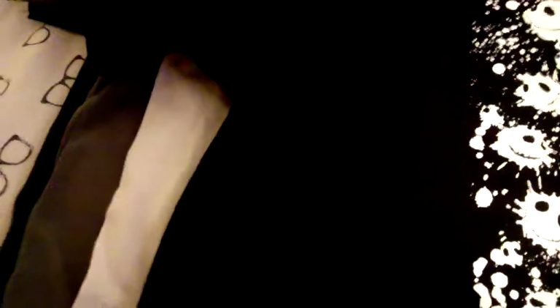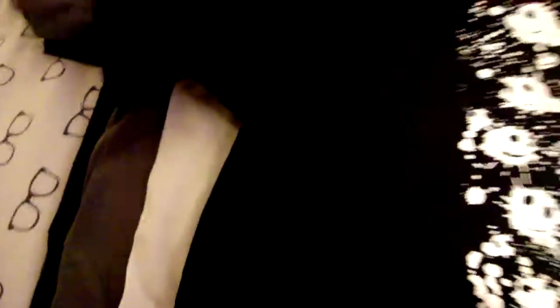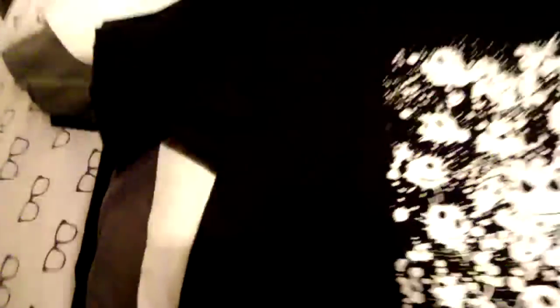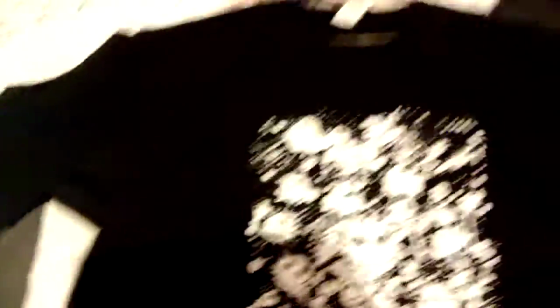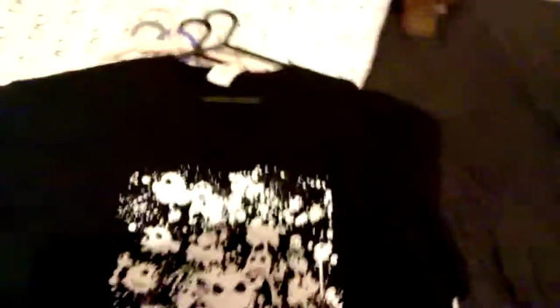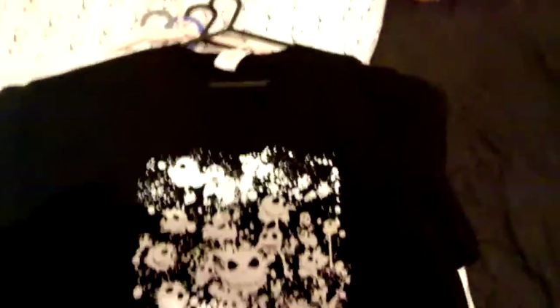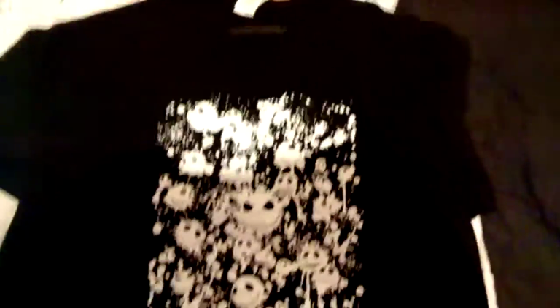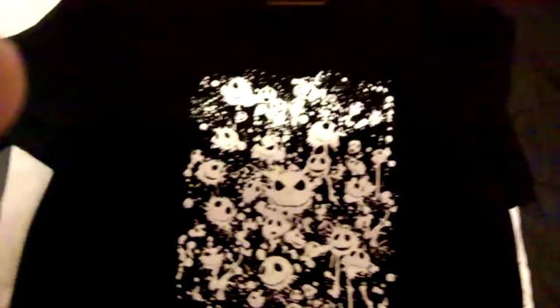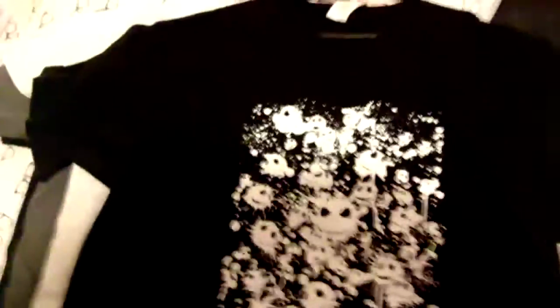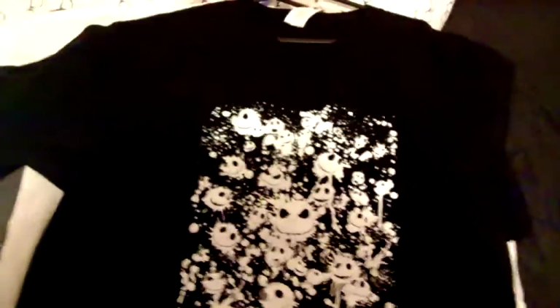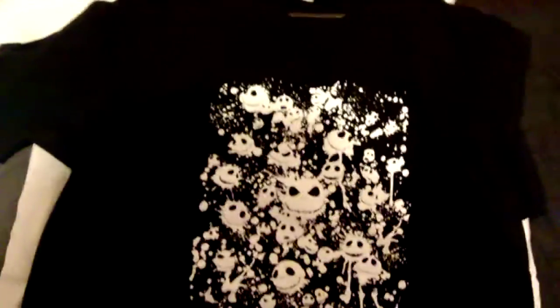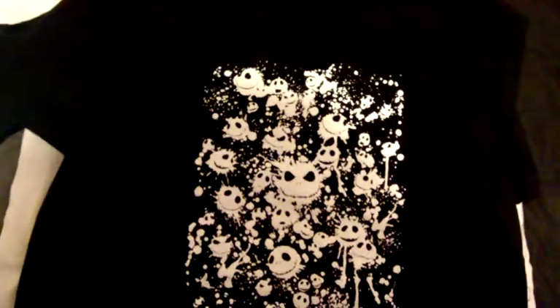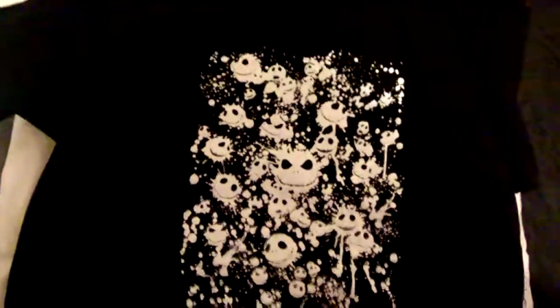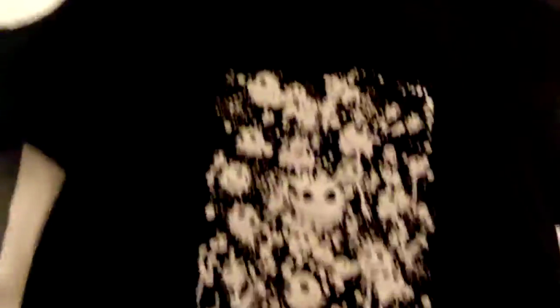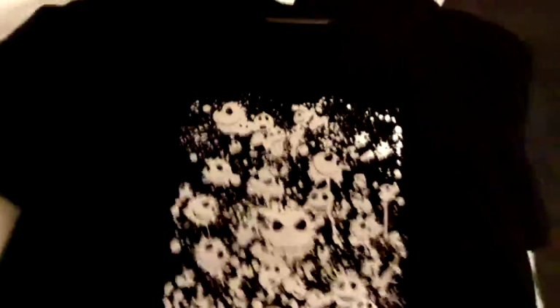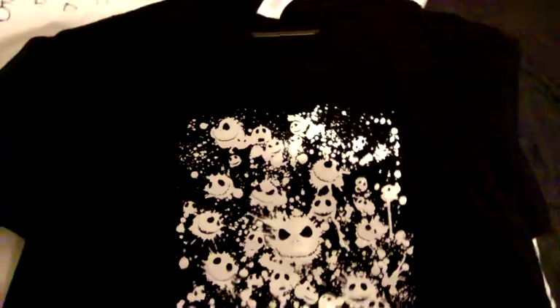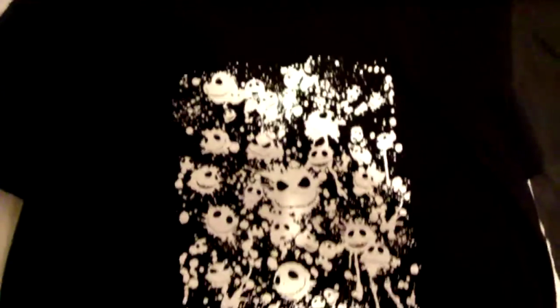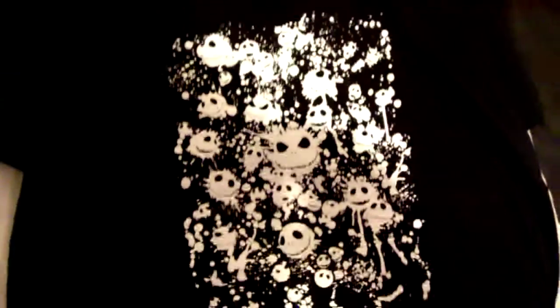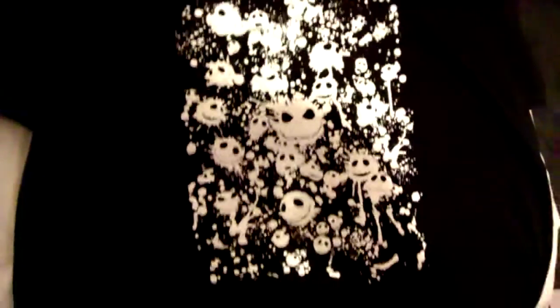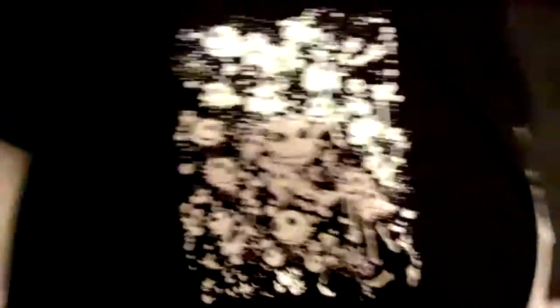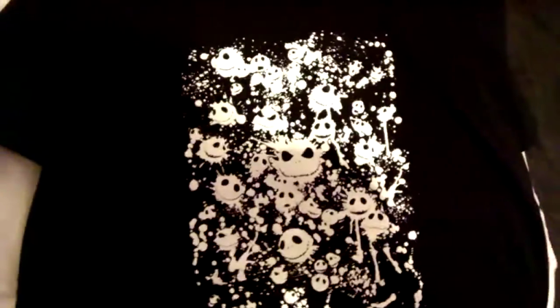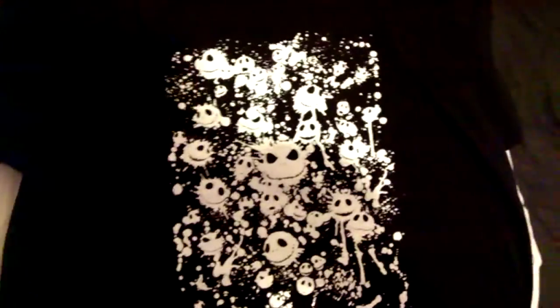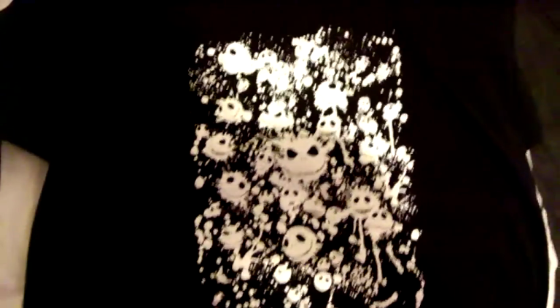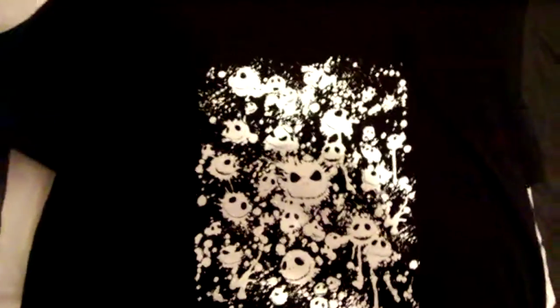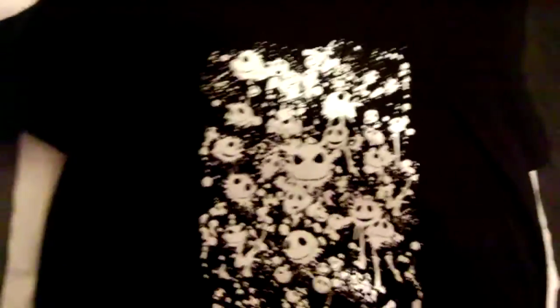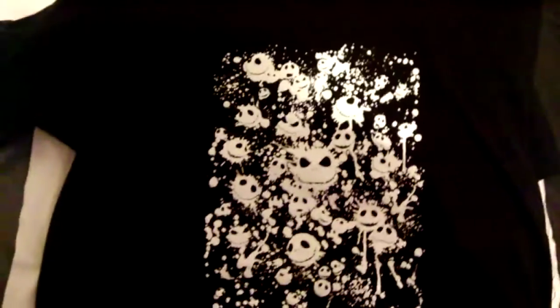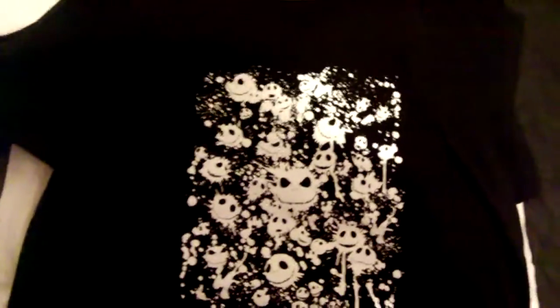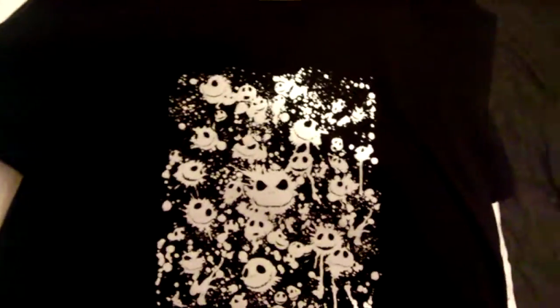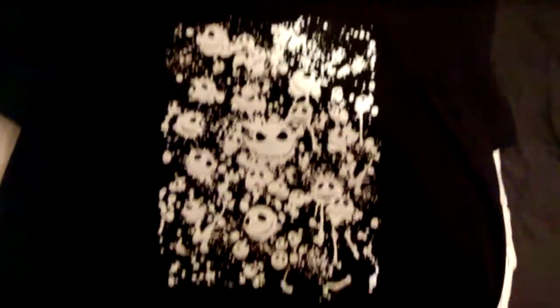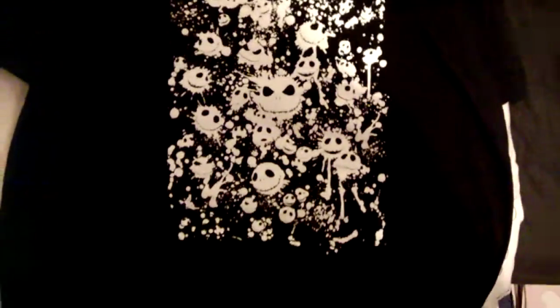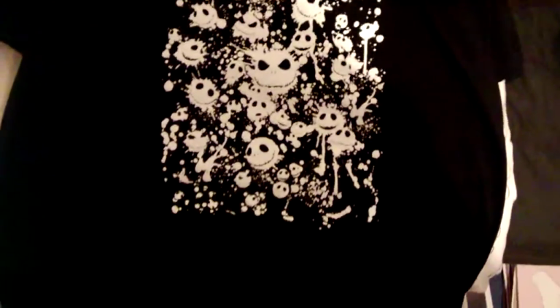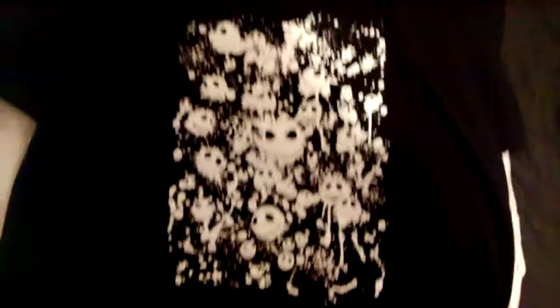This is another Nightmare Before Christmas one. It's from Shirt Punch and you see all these Jack heads — they all glow in the dark and it looks amazing.